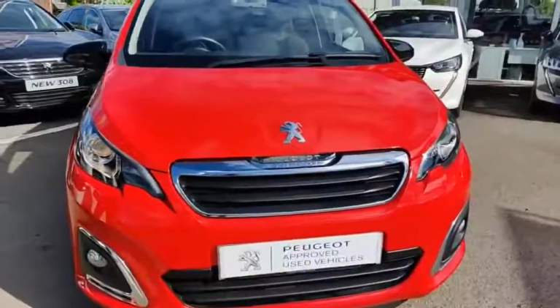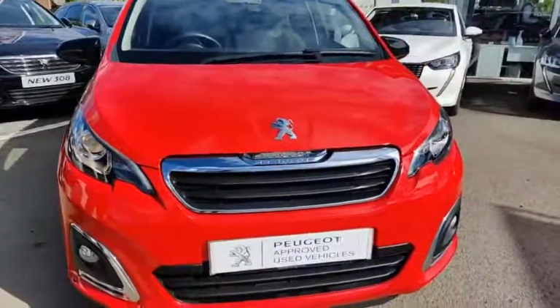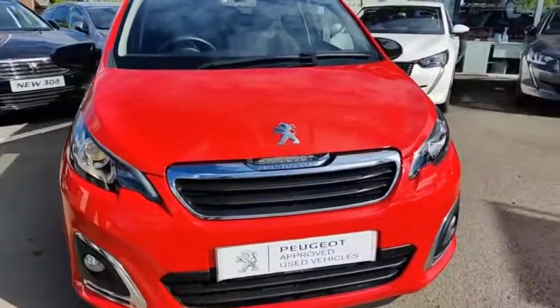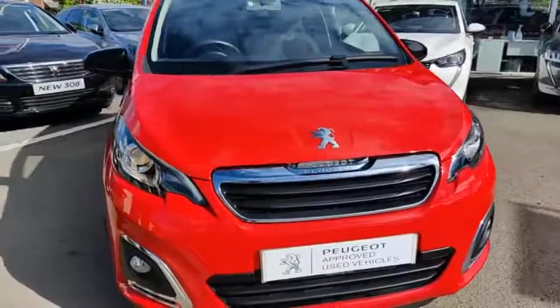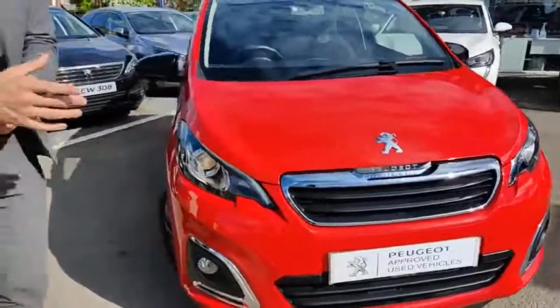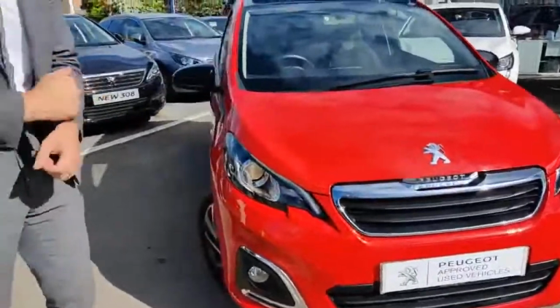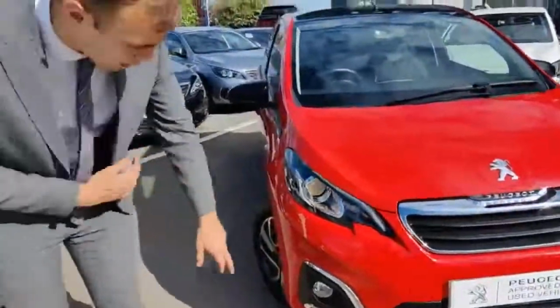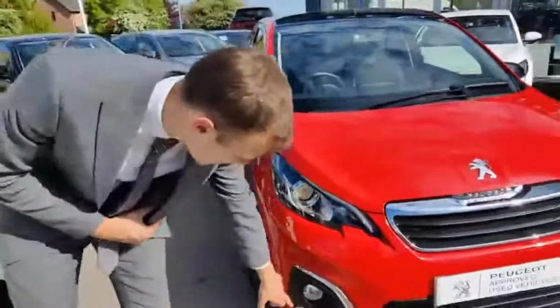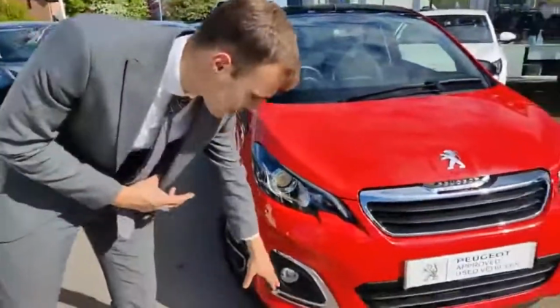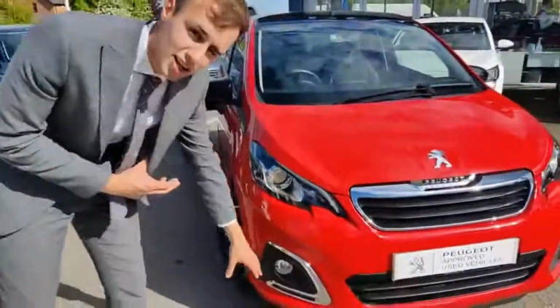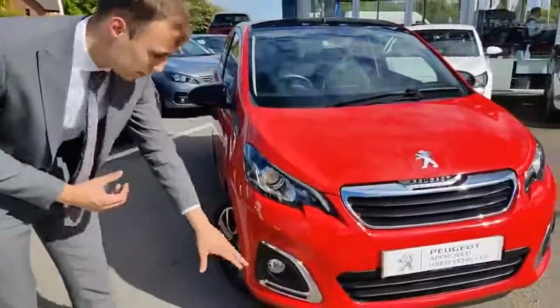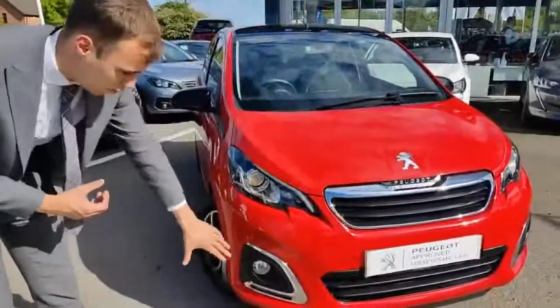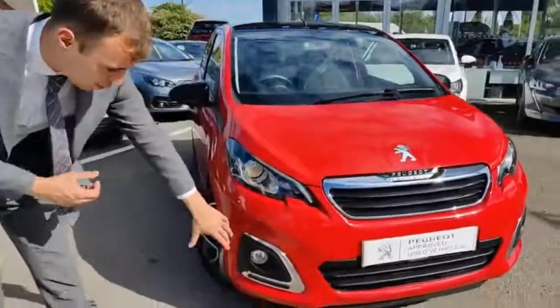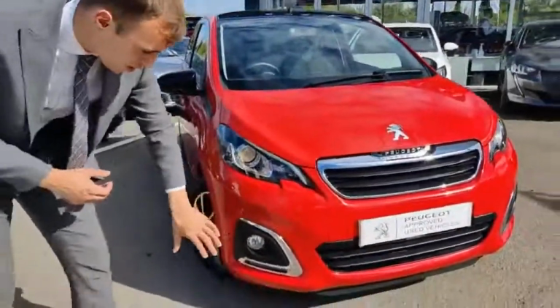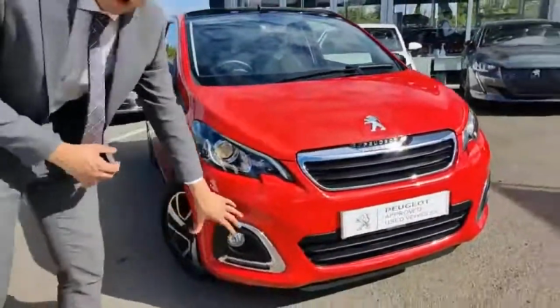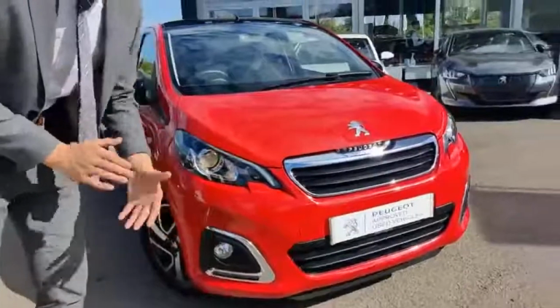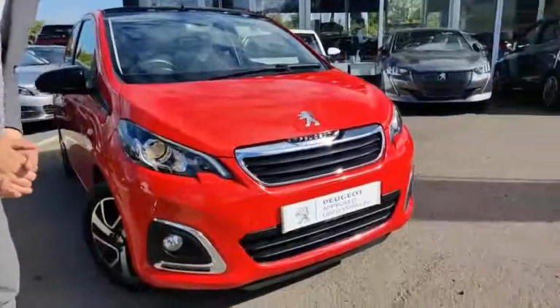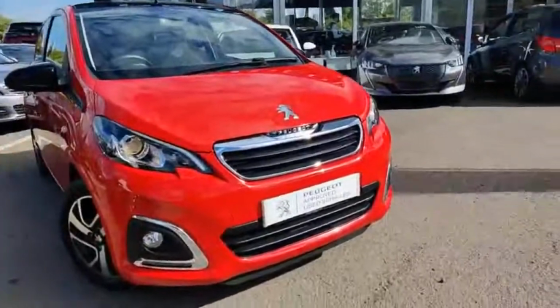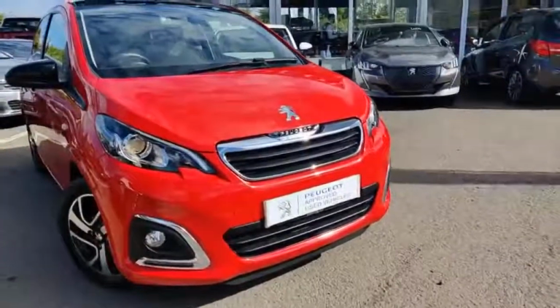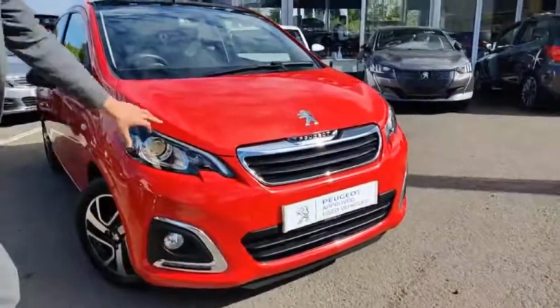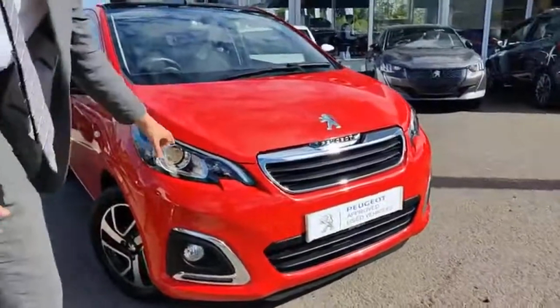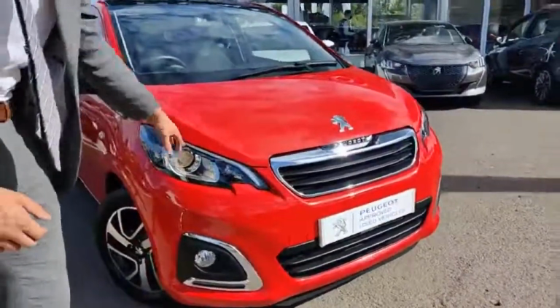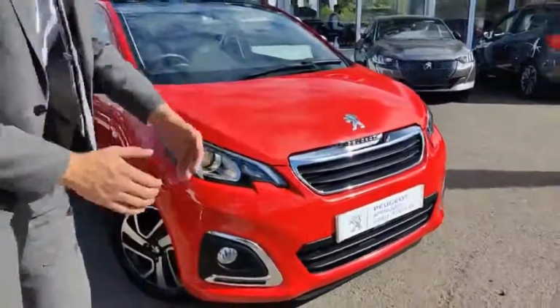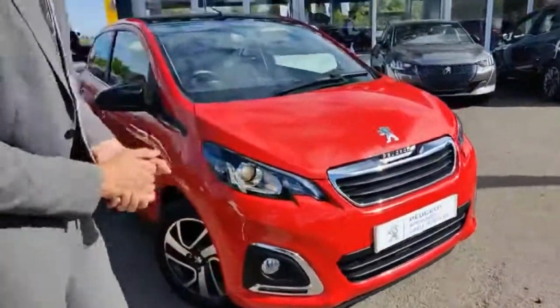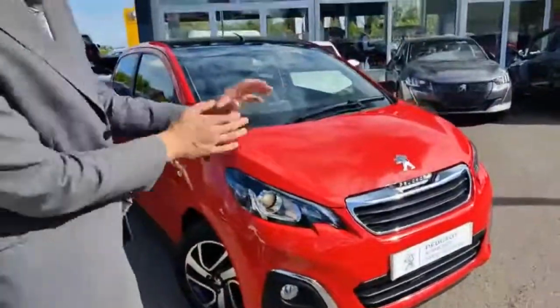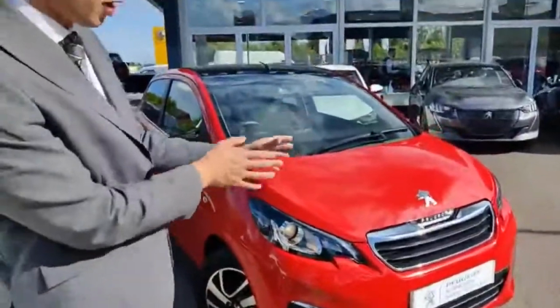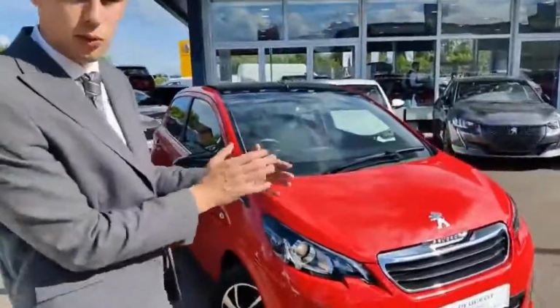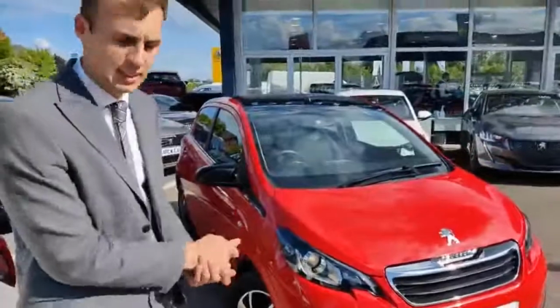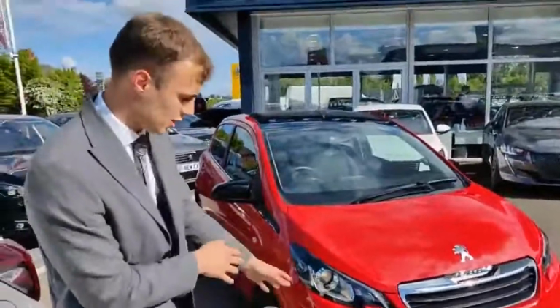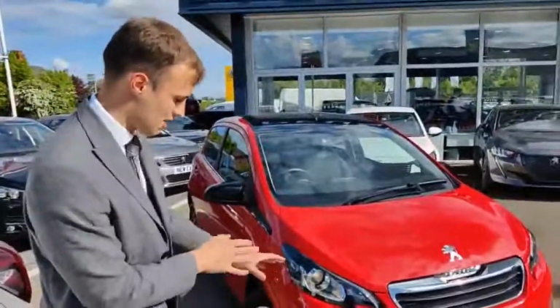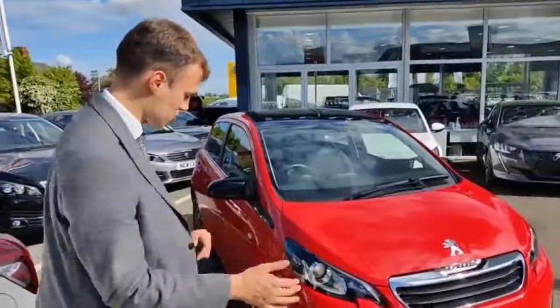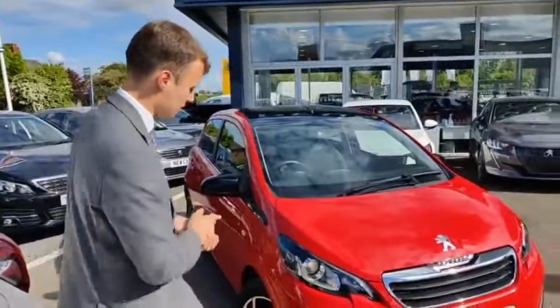There's a bit of a jump up from the Active to the Allure. You get the LED daytime running lights, still, but they're now wrapped in chrome. You've got the fog lamps at the front and cornering lights, as well as the LED main lights. You've also got the chrome grille which stands out and ties in with the rest of the trim on the car.